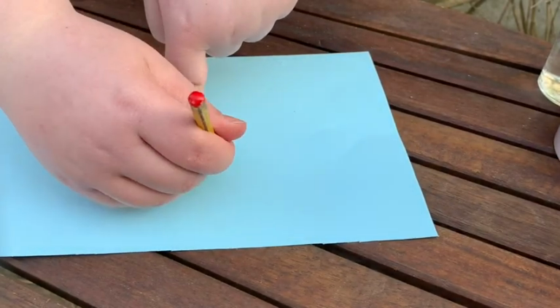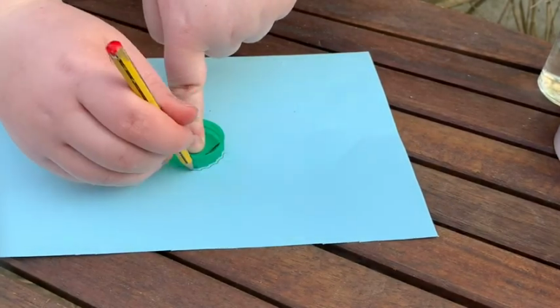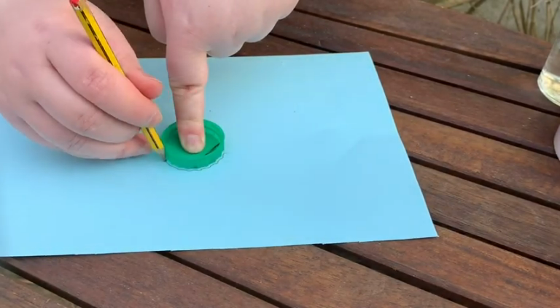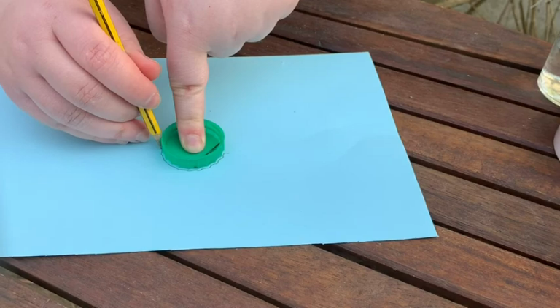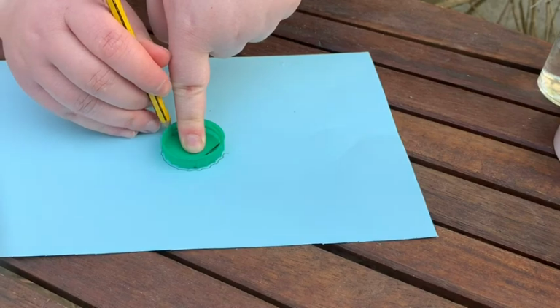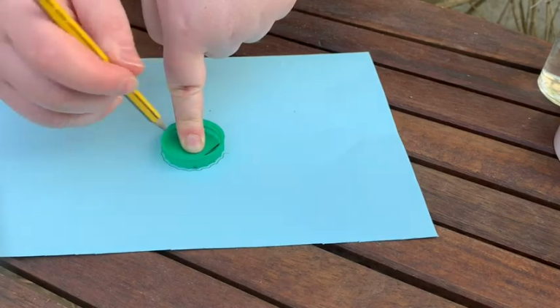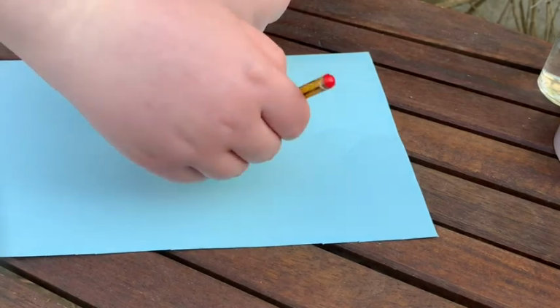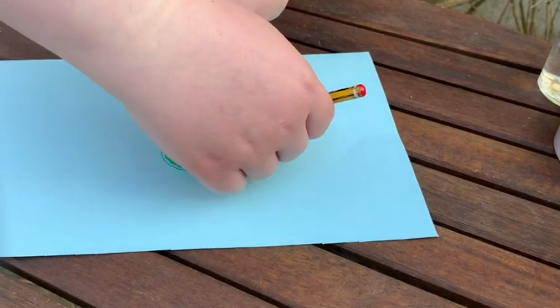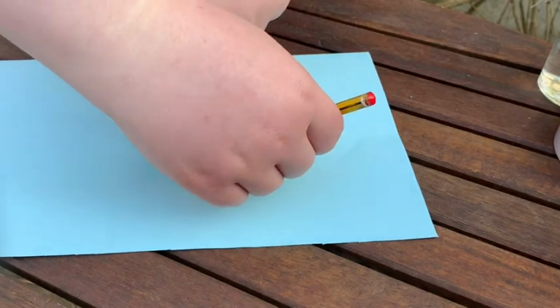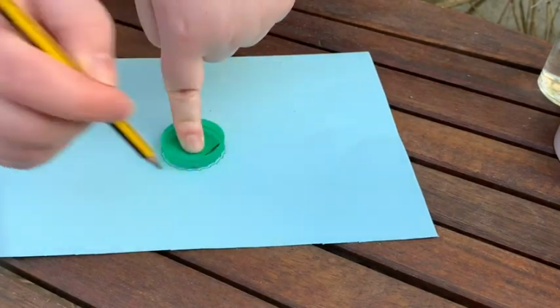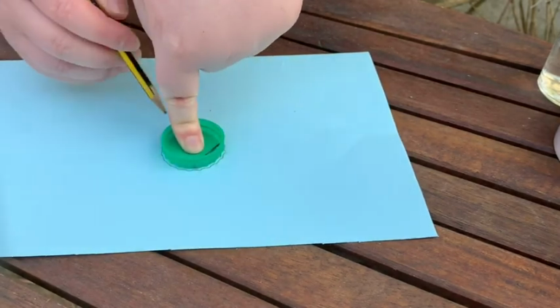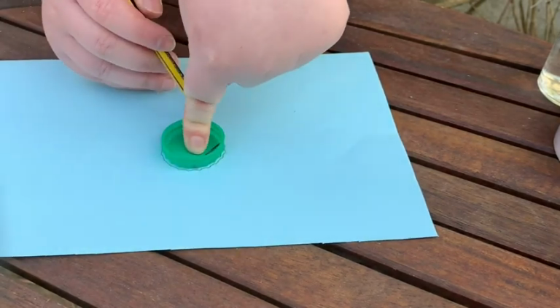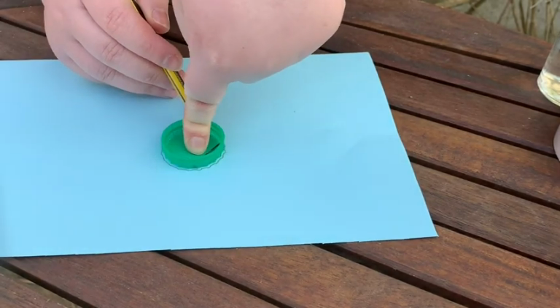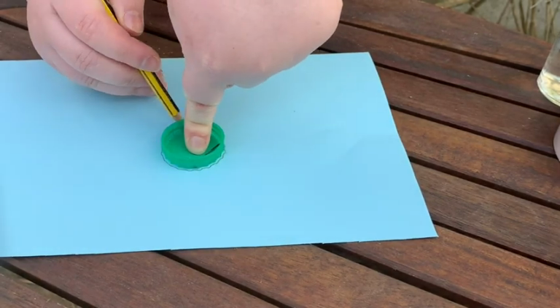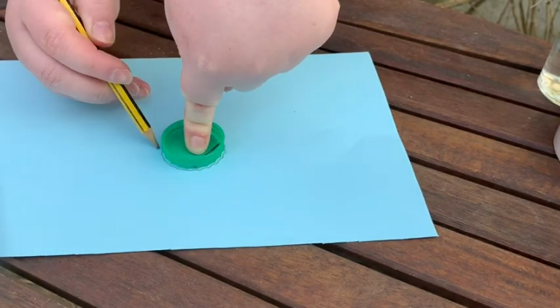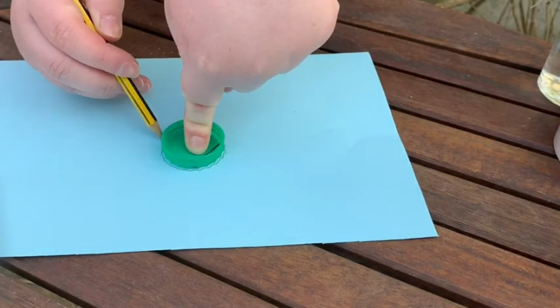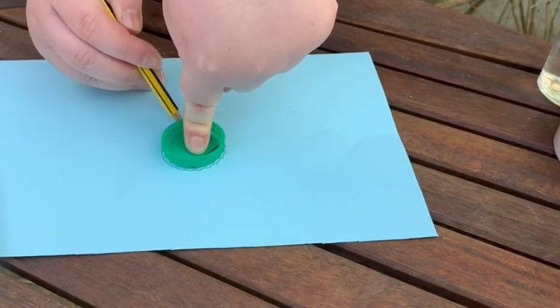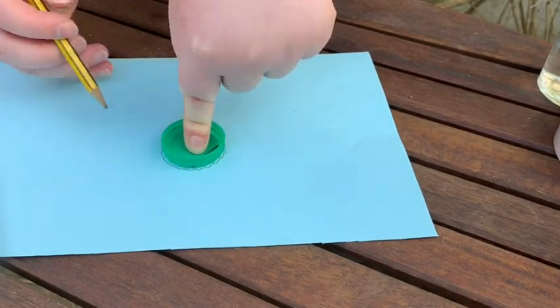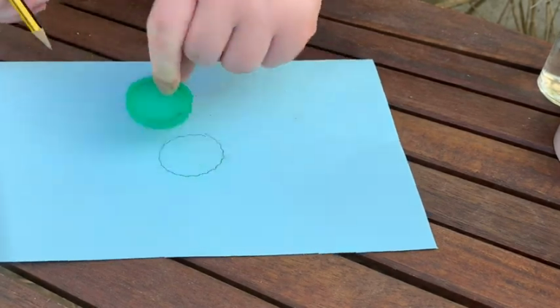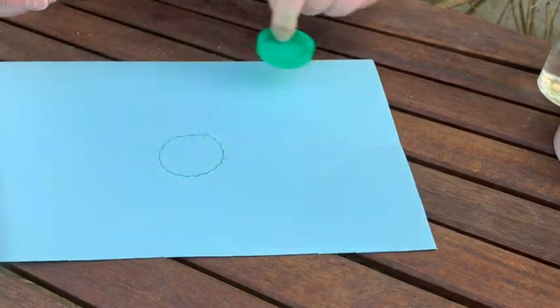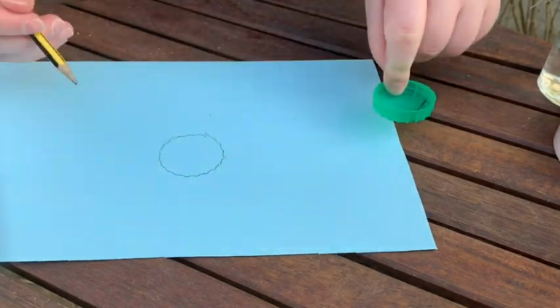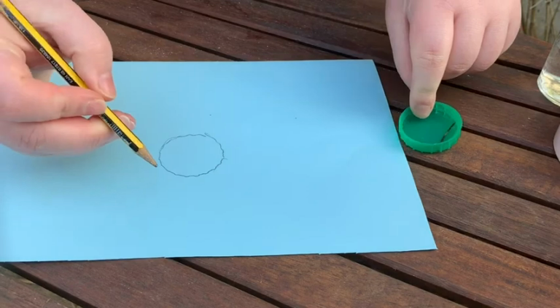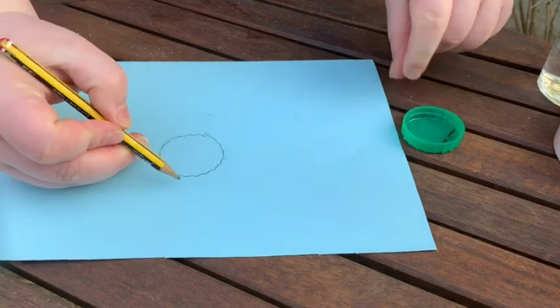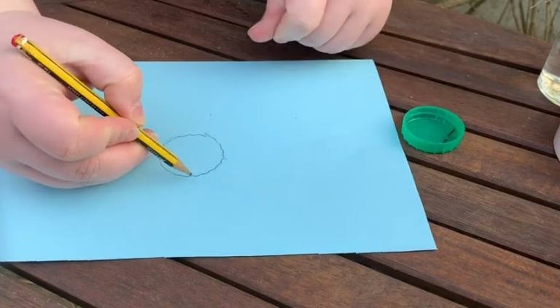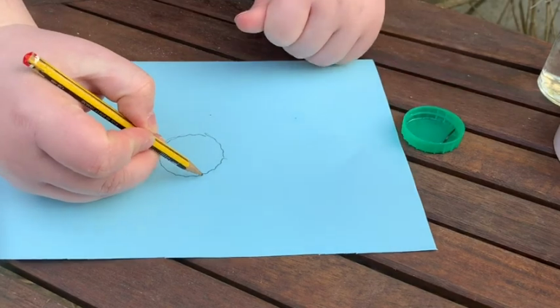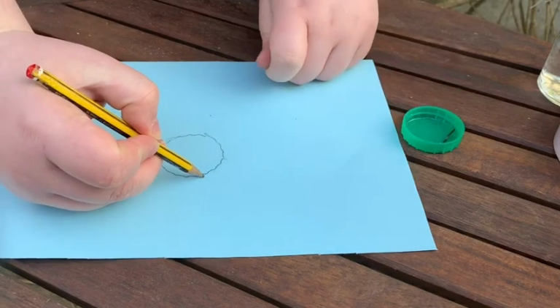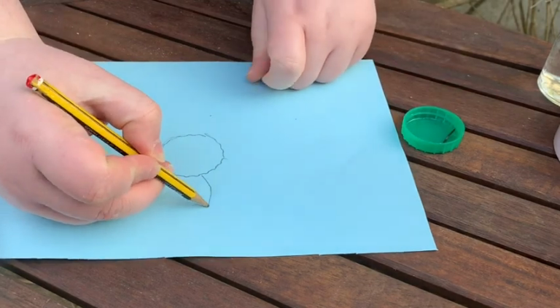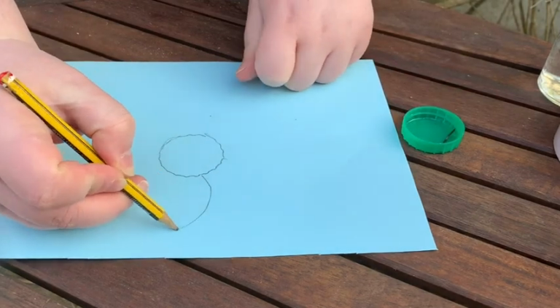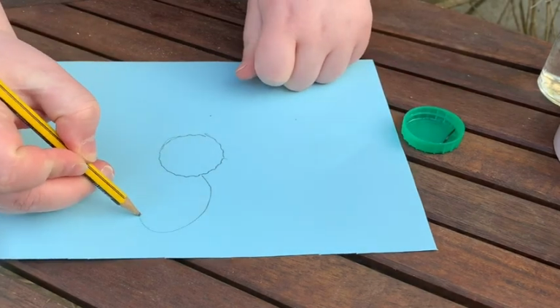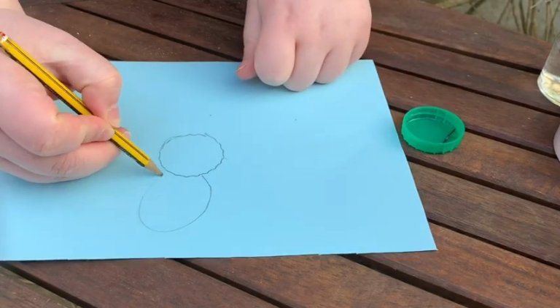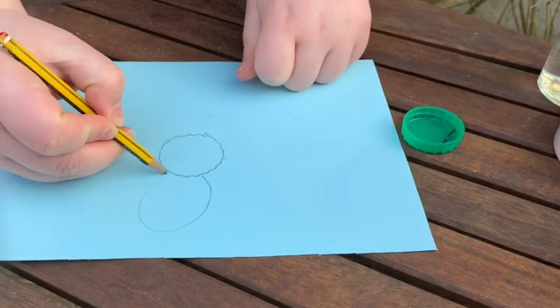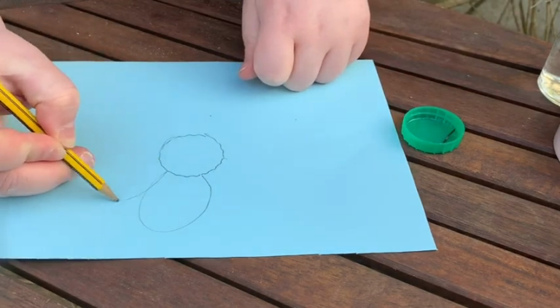The first thing we're going to do is draw a flower for the top of our feeder. I'm using the bottle cap as a template for the centre of the flower and then I'm just drawing some petals to go round.